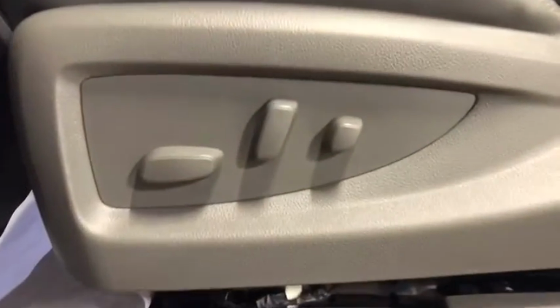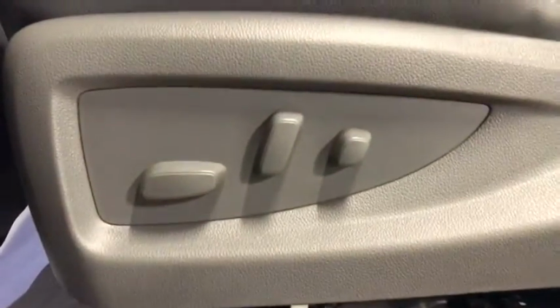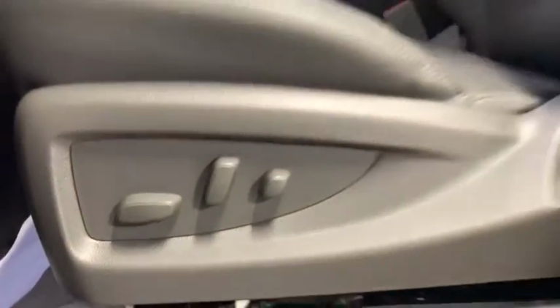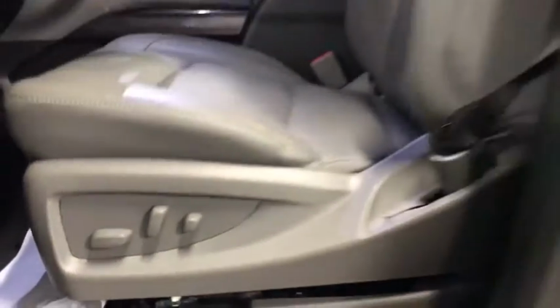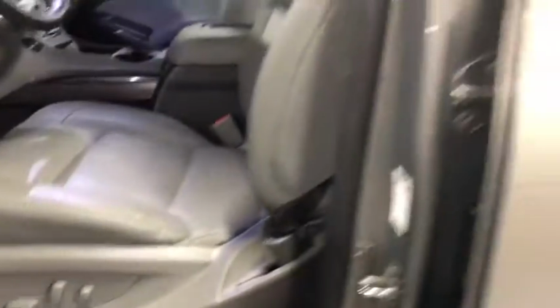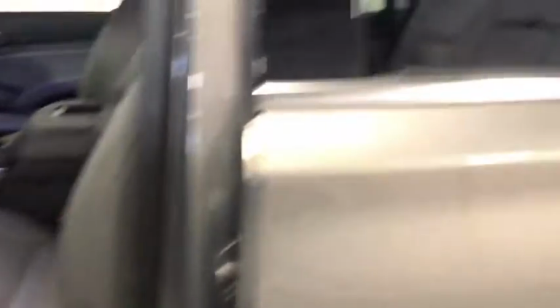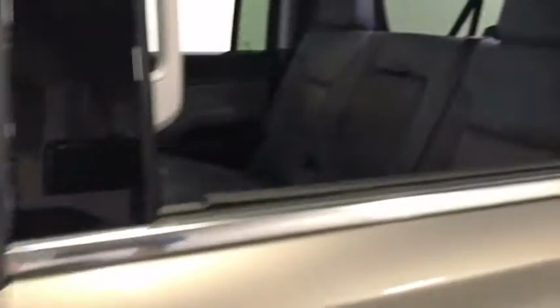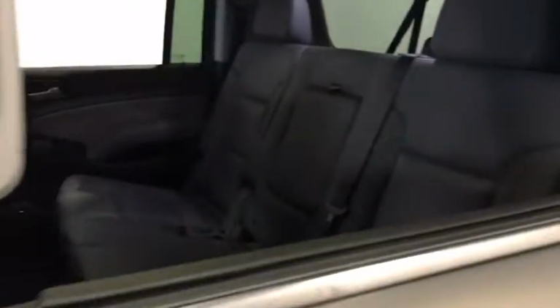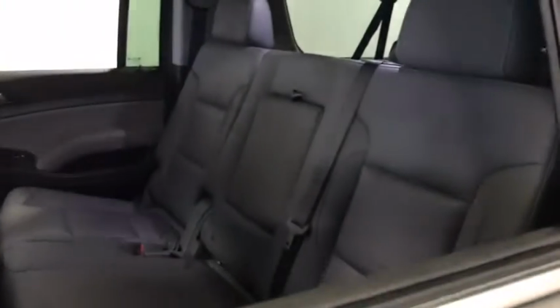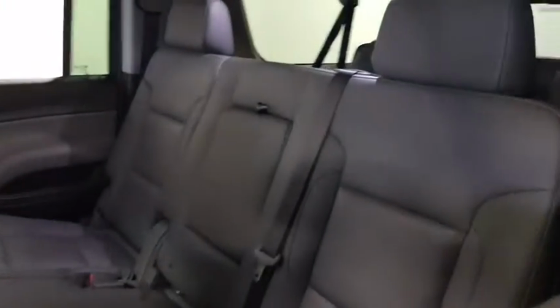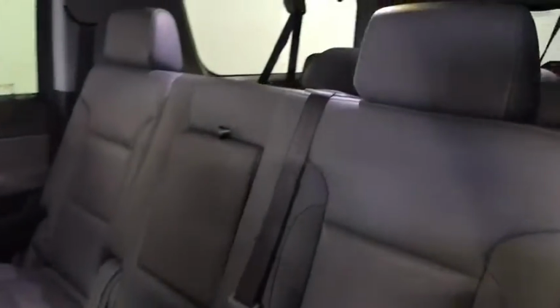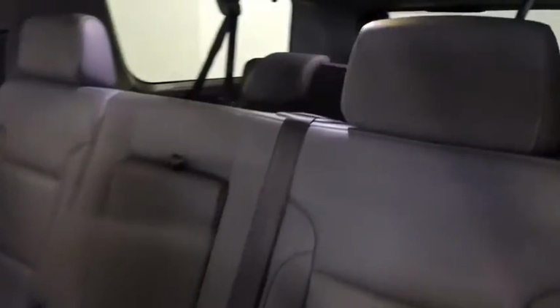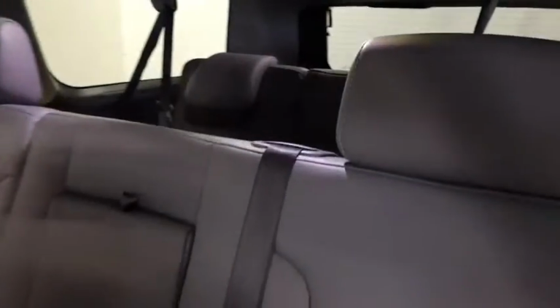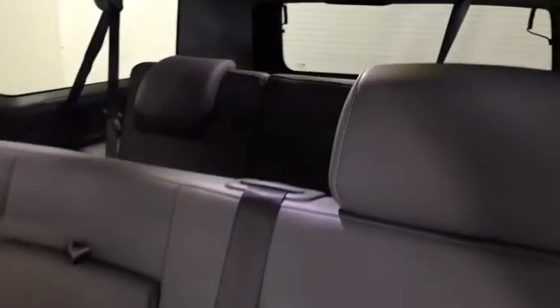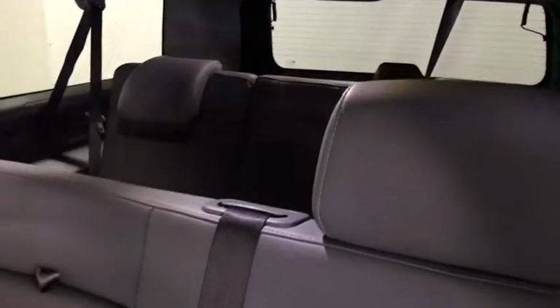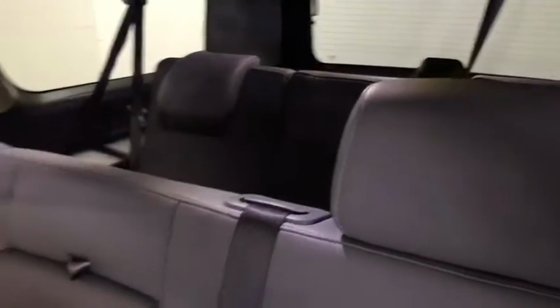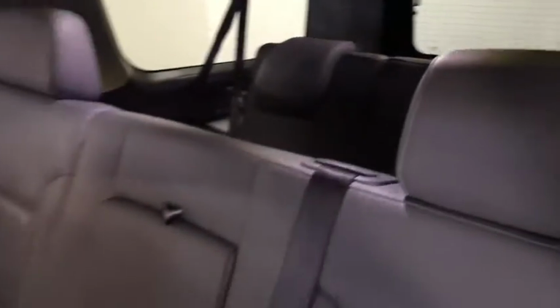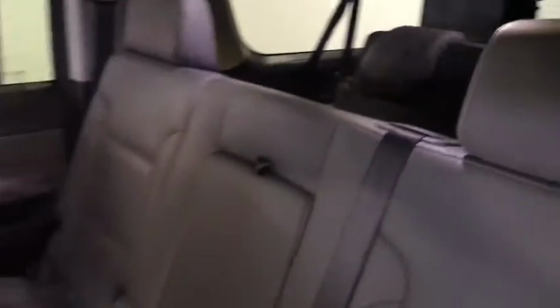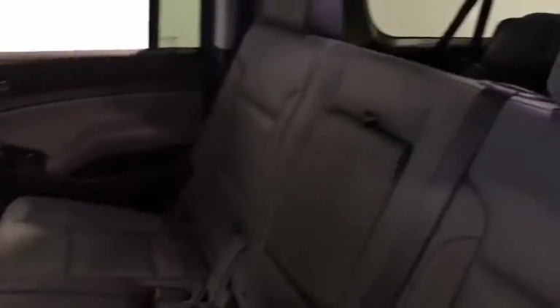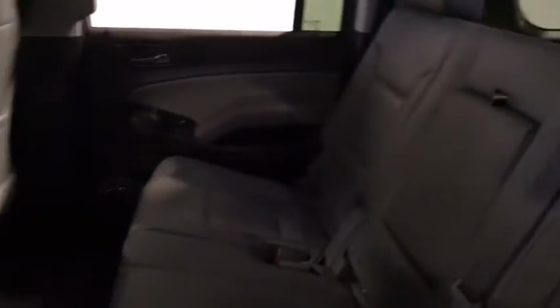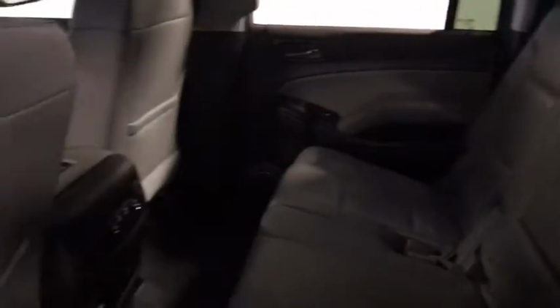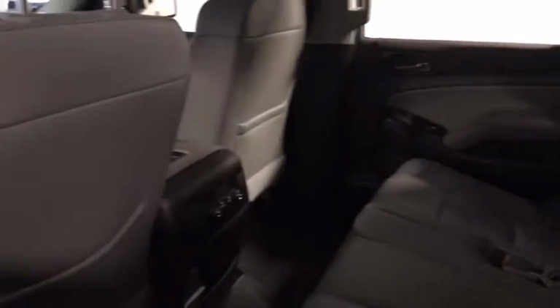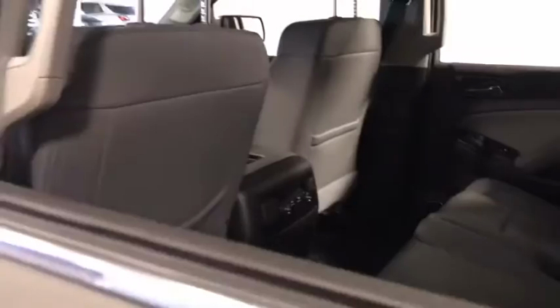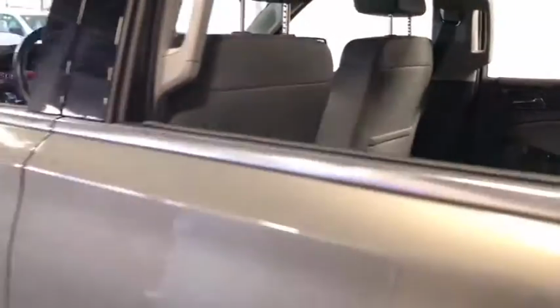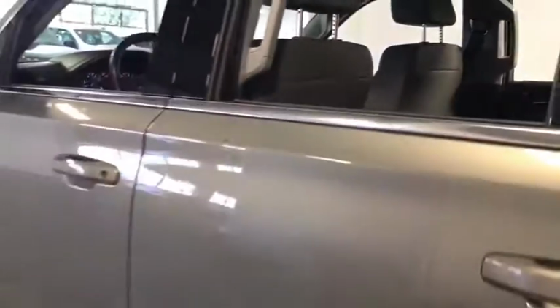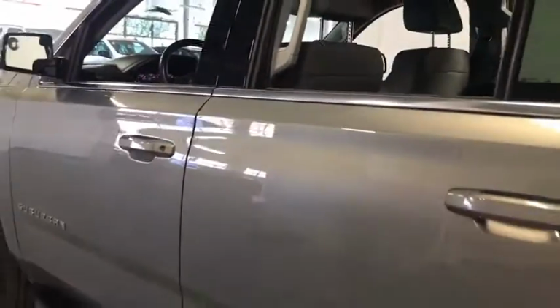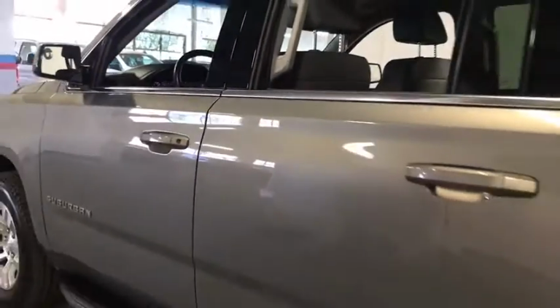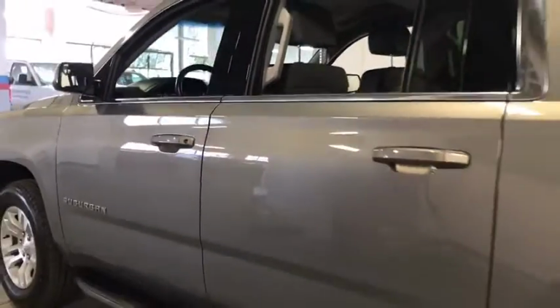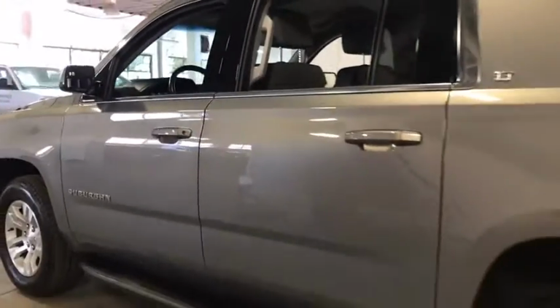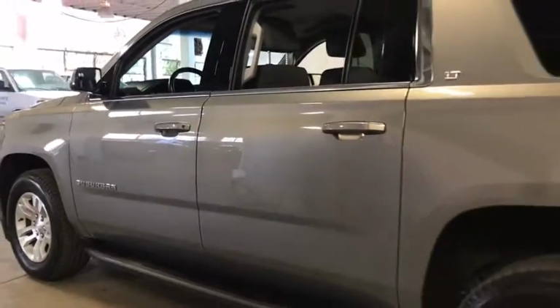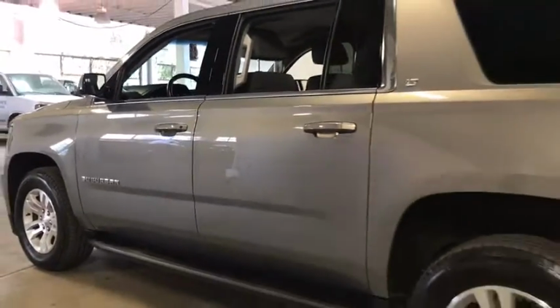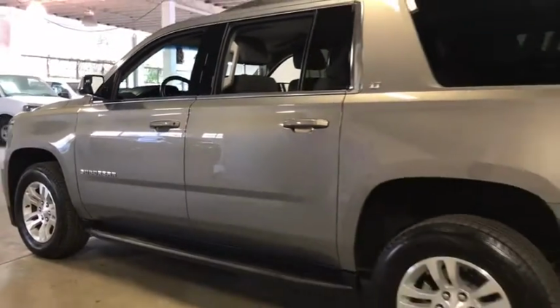Universal garage door opener, security system, compass, heated front seat, rear window defroster, trip computer, CD player, and electronic stability control.